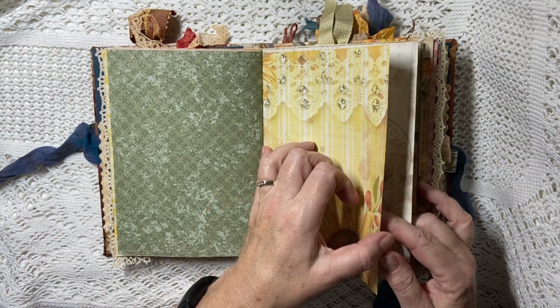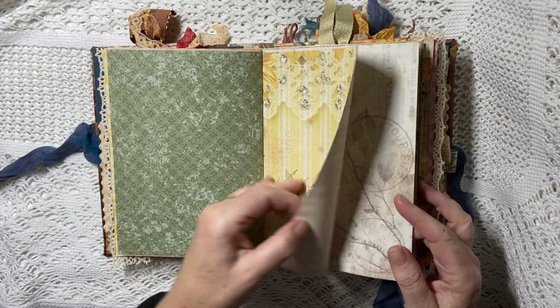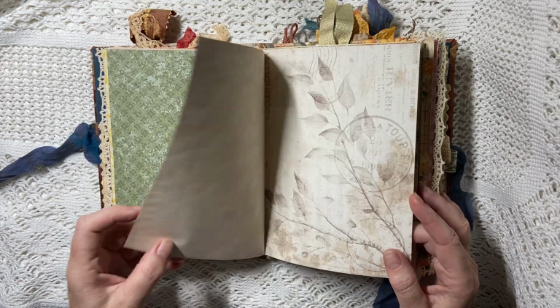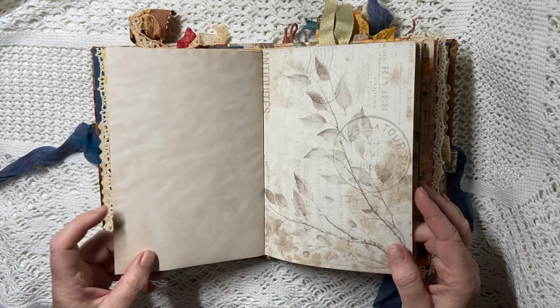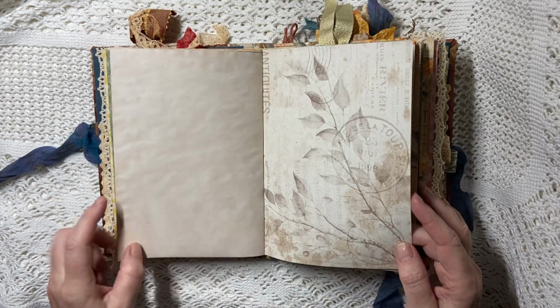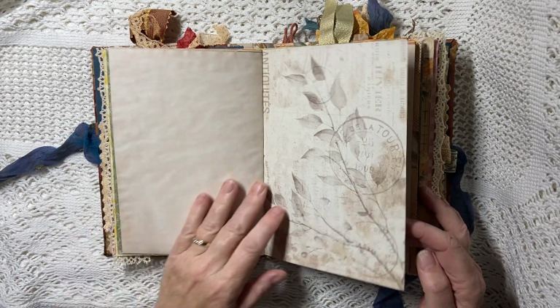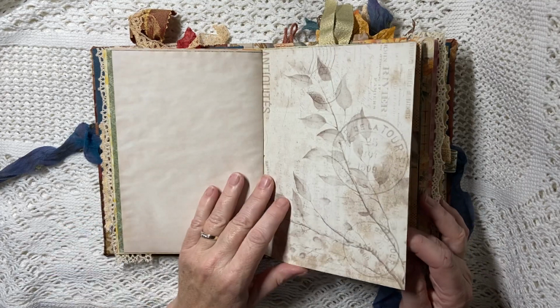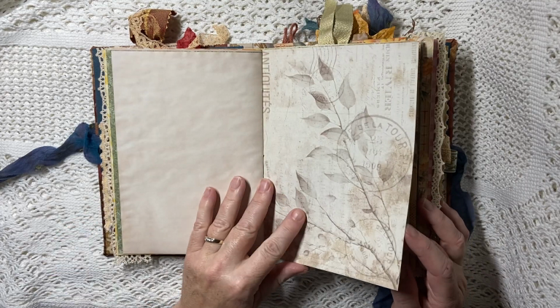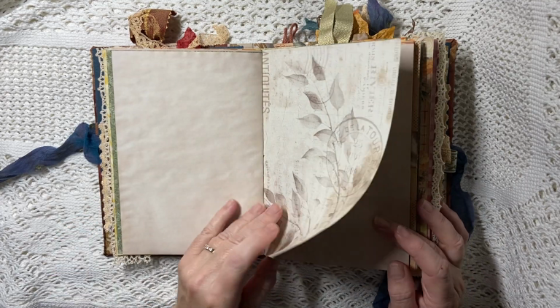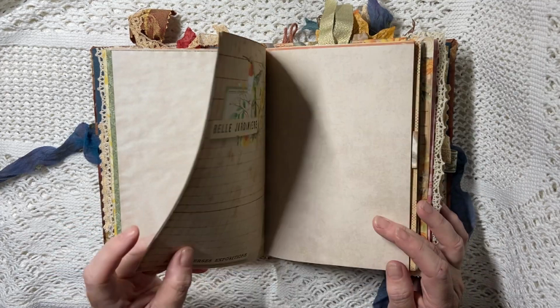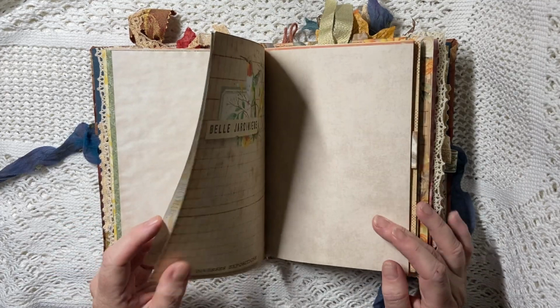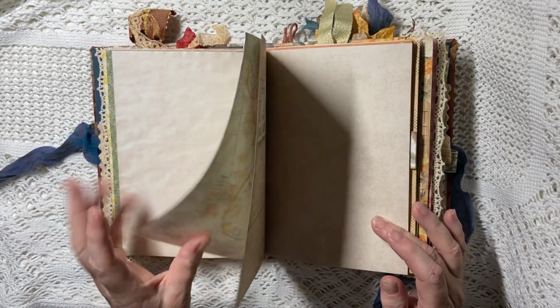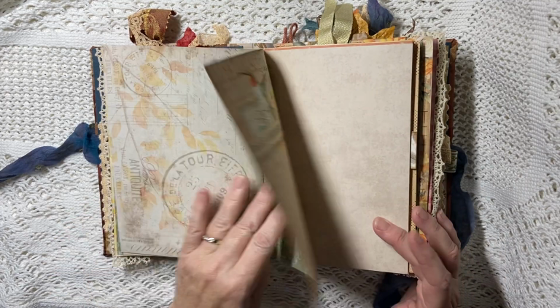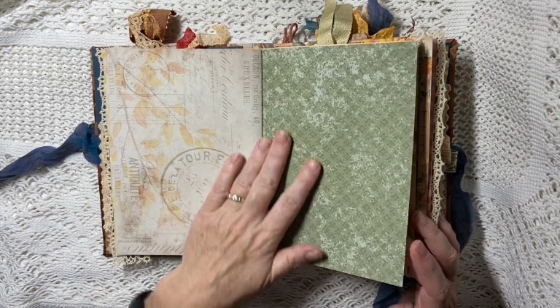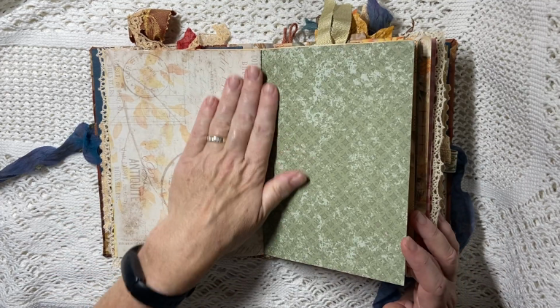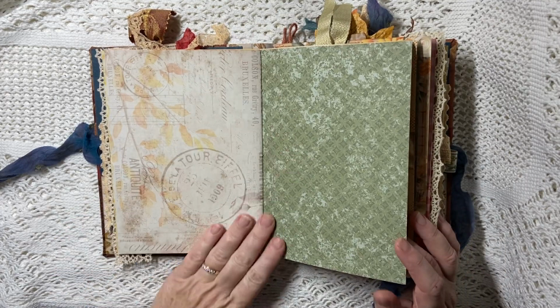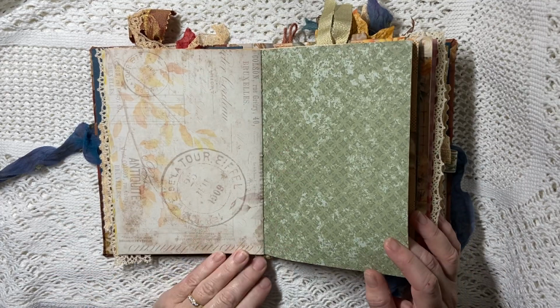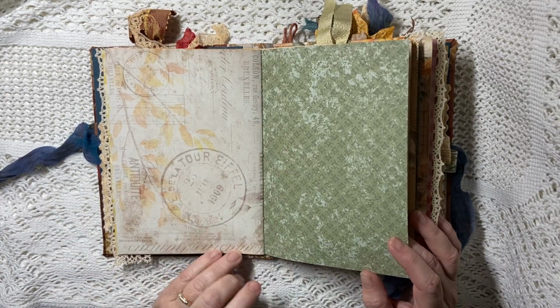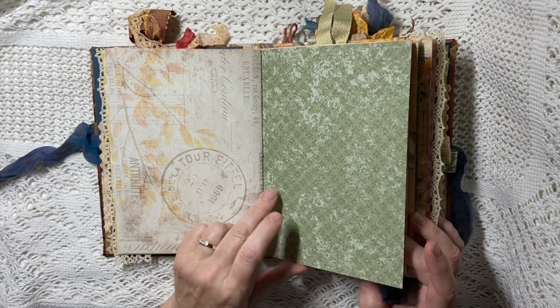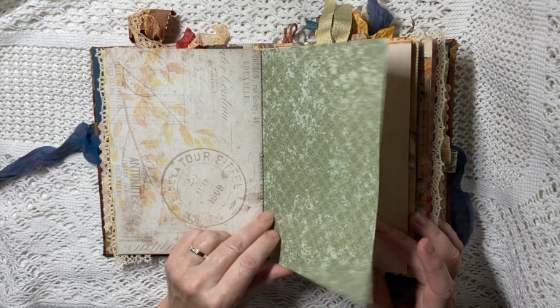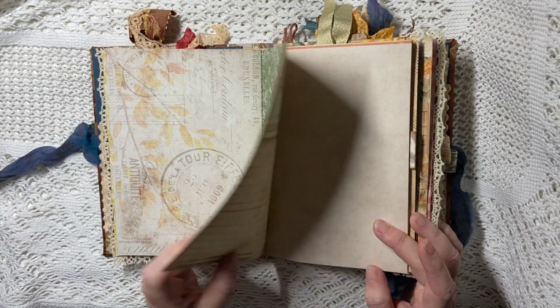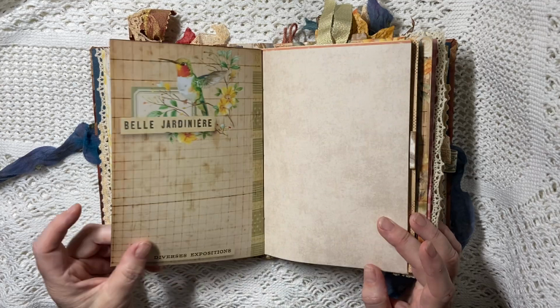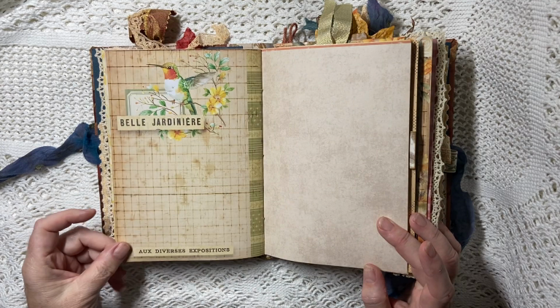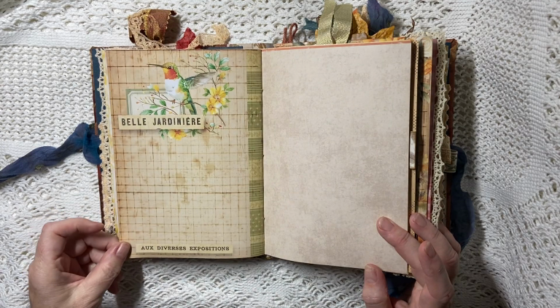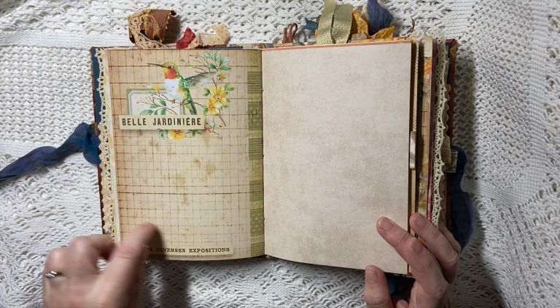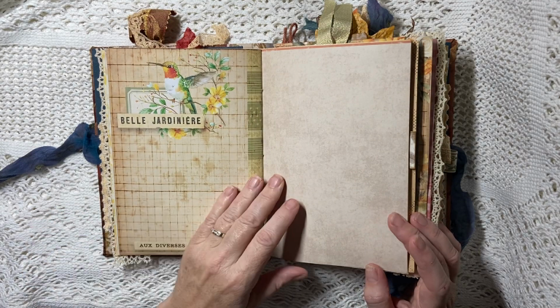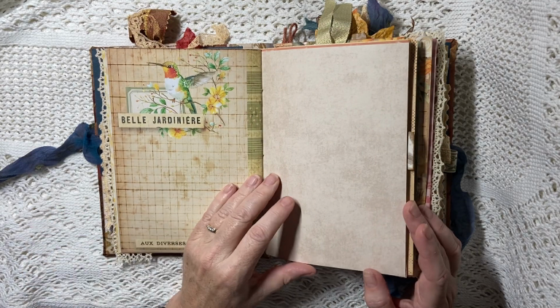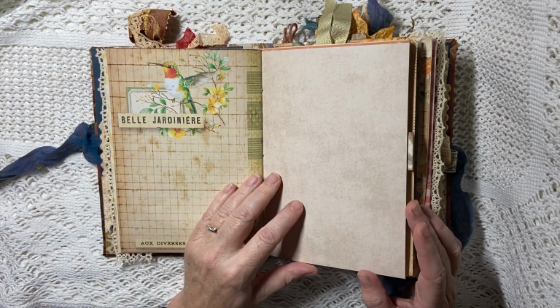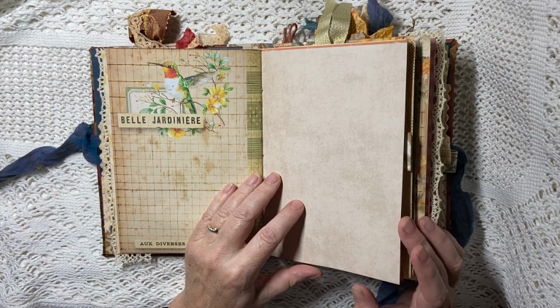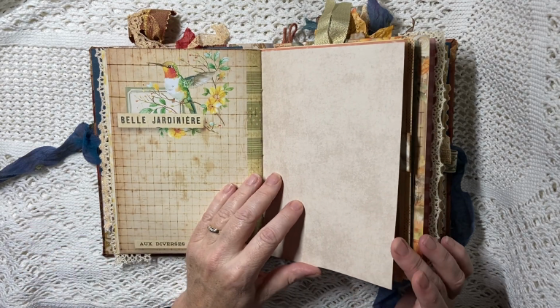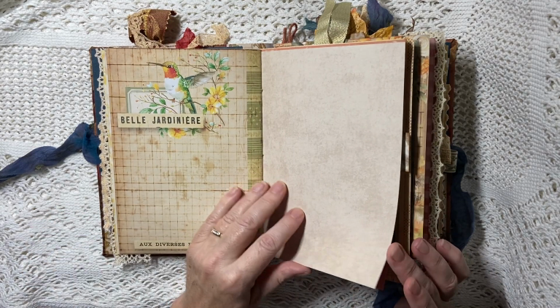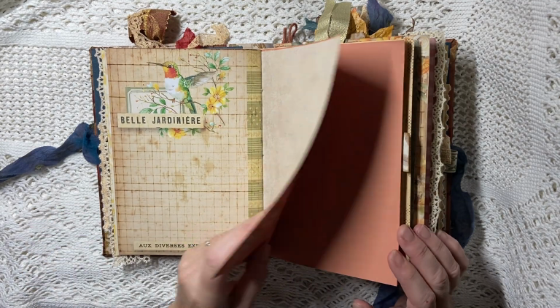So what do you think of this journal? What do you think of the colors, what do you think of the name? Would you have called her something different? Let me know in the comments.